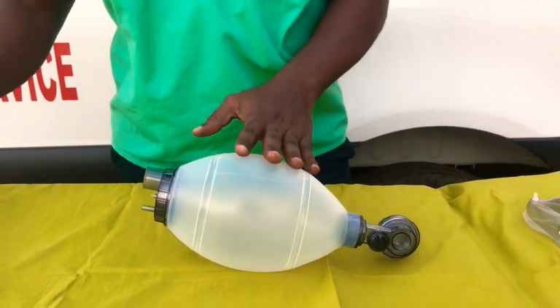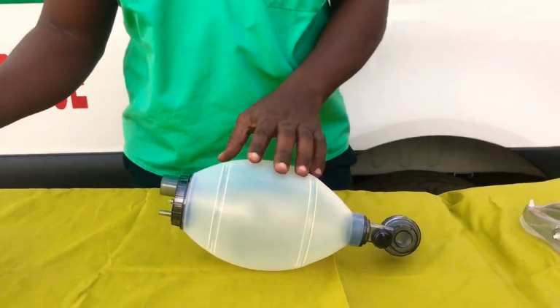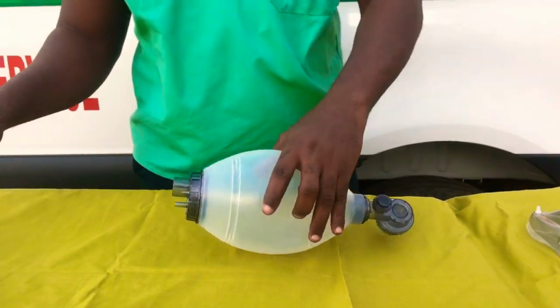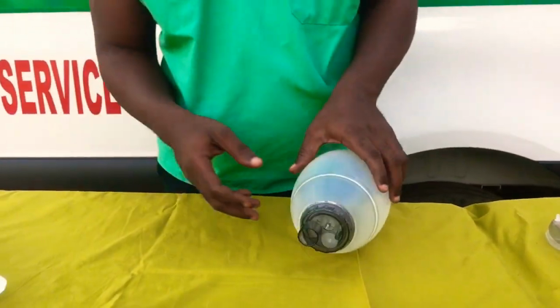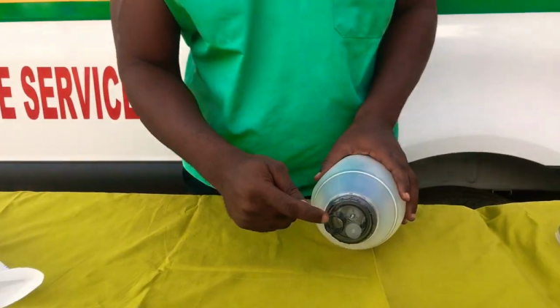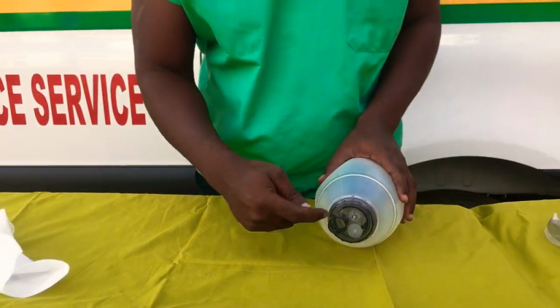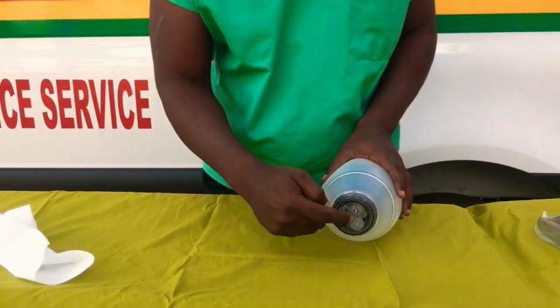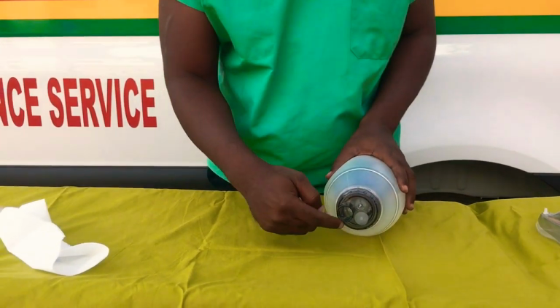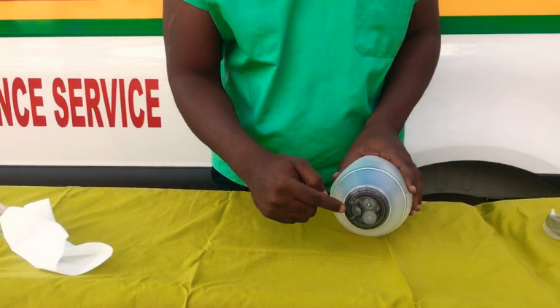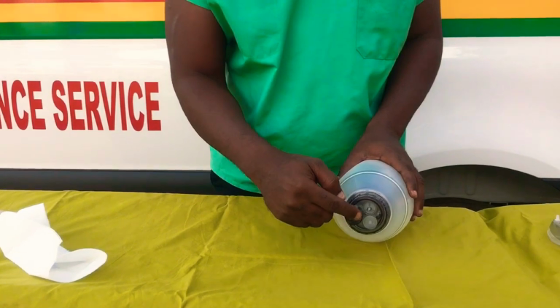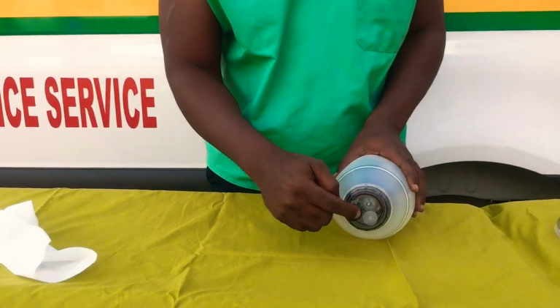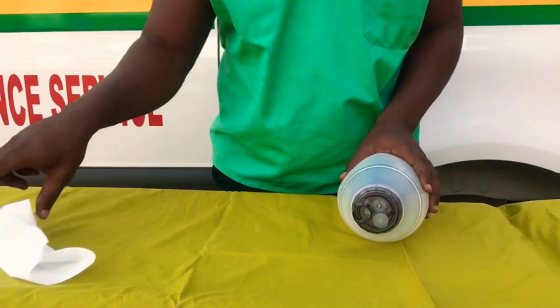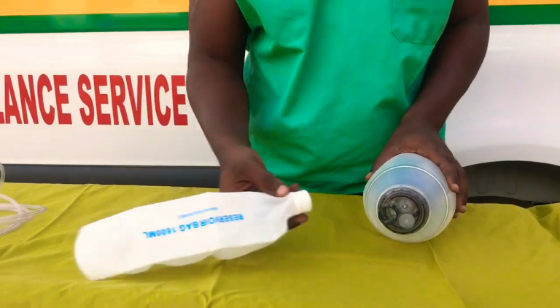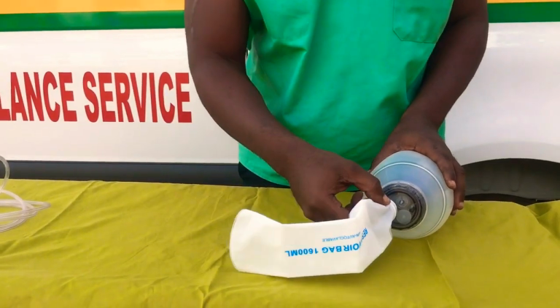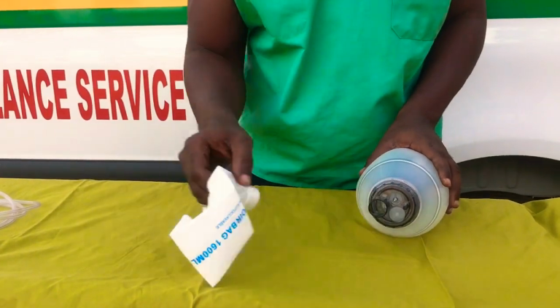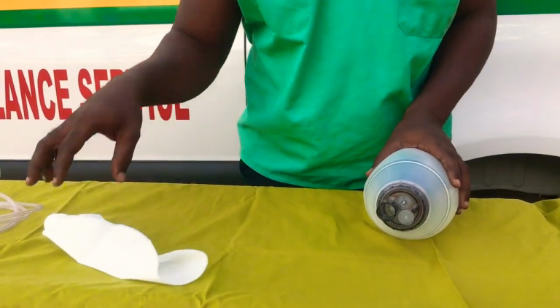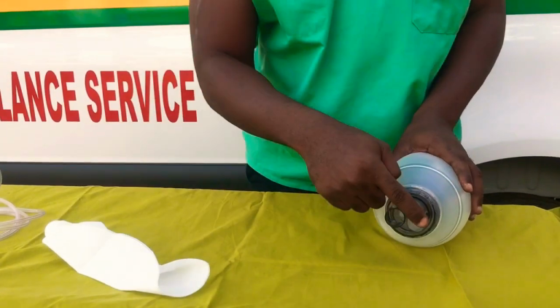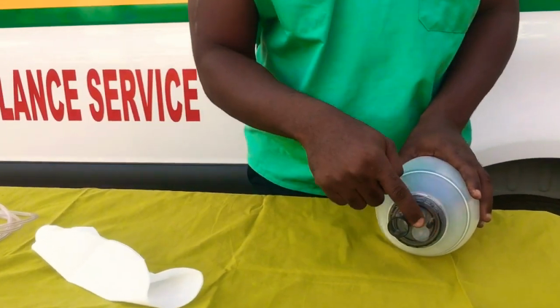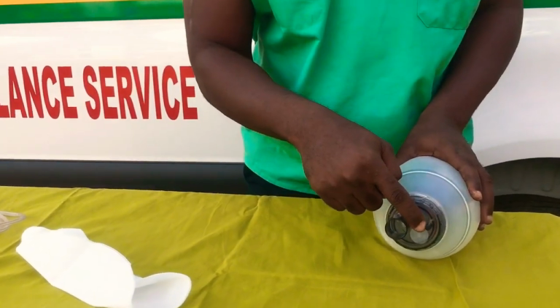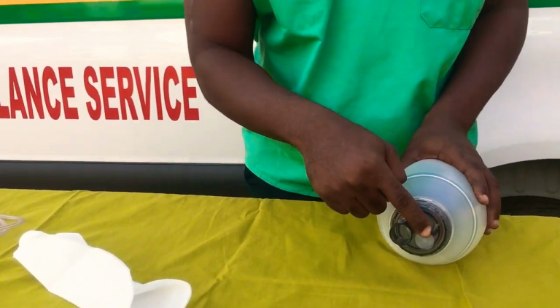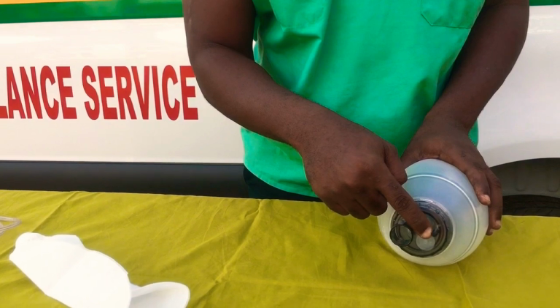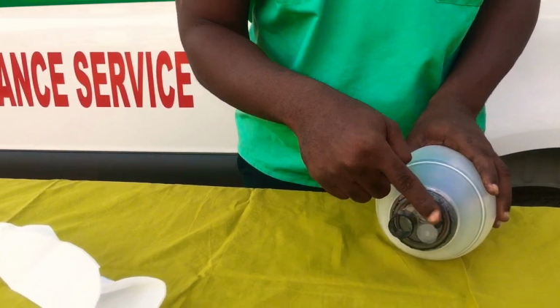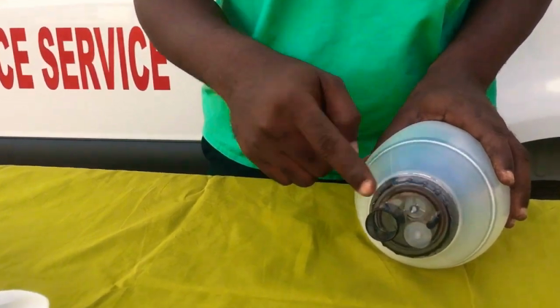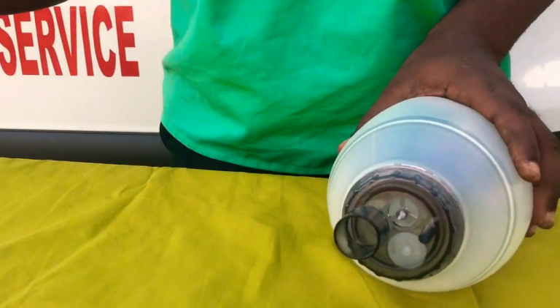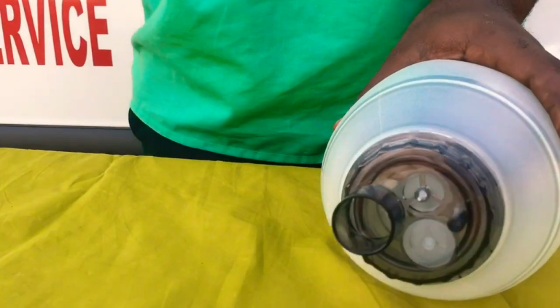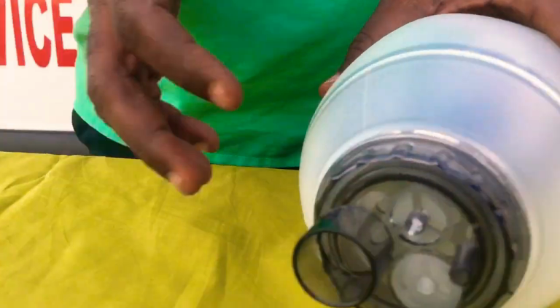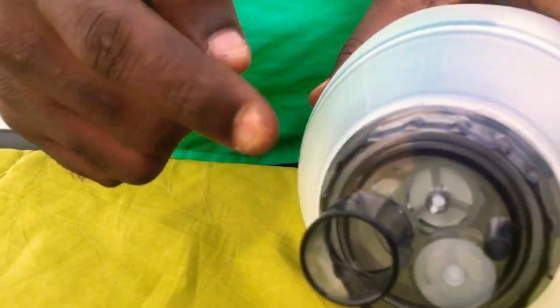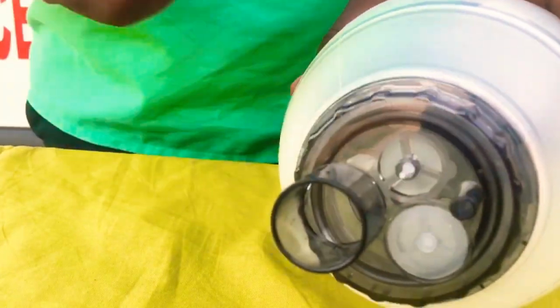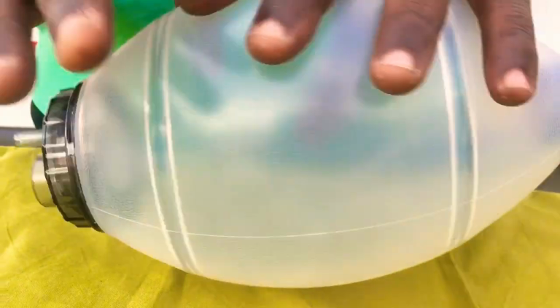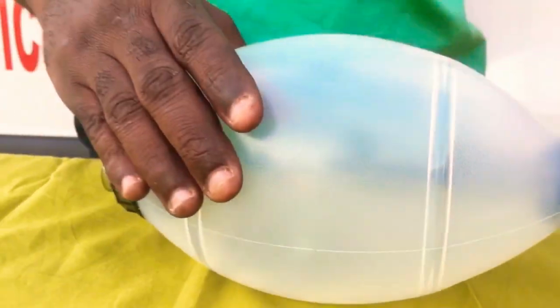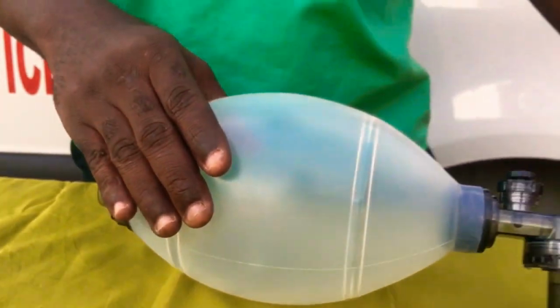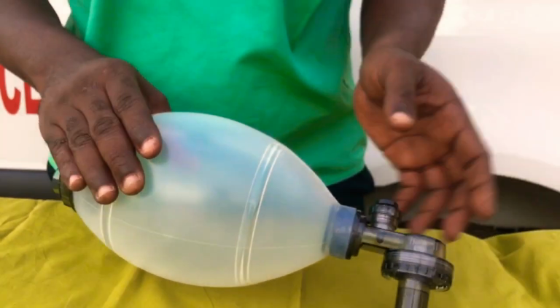Now we have the reservoir. As I said earlier, this bigger hole is what we call the air inlet, where you can also fix the reservoir. And then this smaller hole is what we call the oxygen inlet, where you'll be fixing the oxygen connecting port. And we have the mask over here.